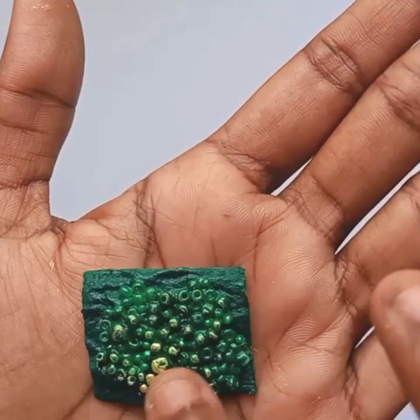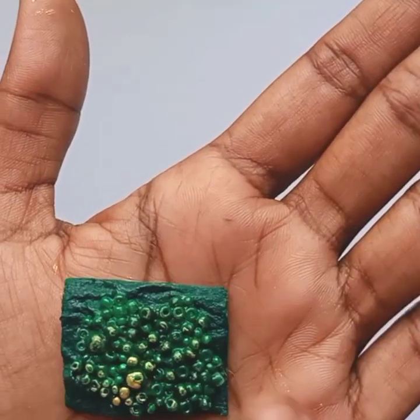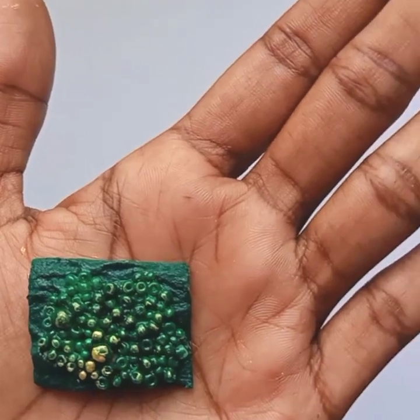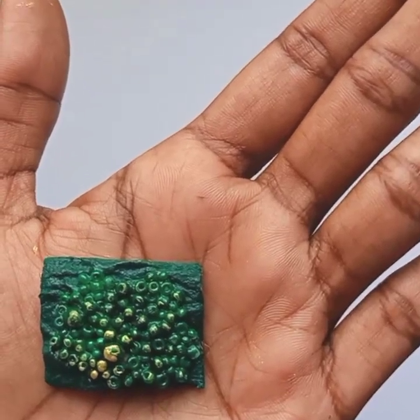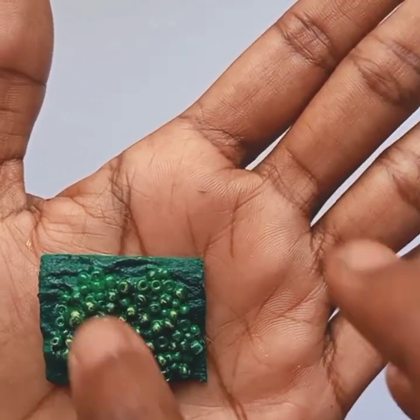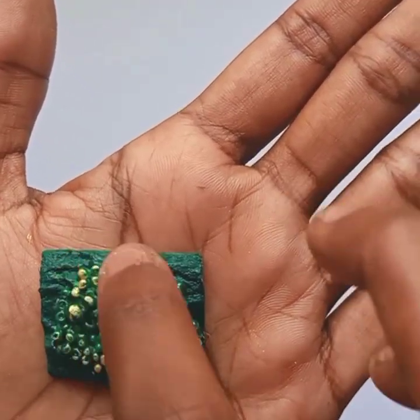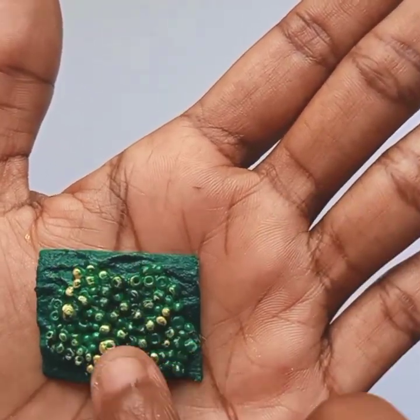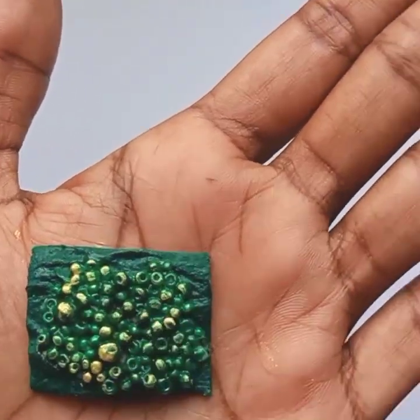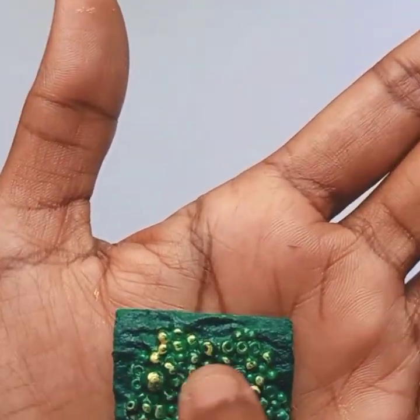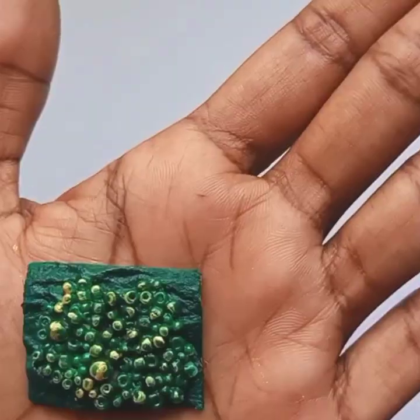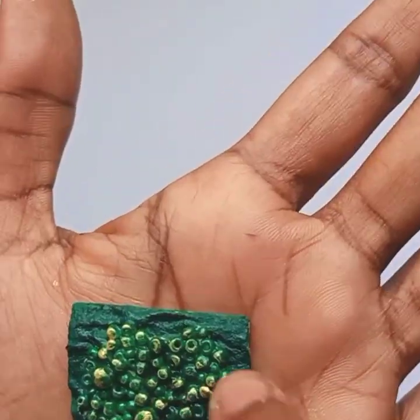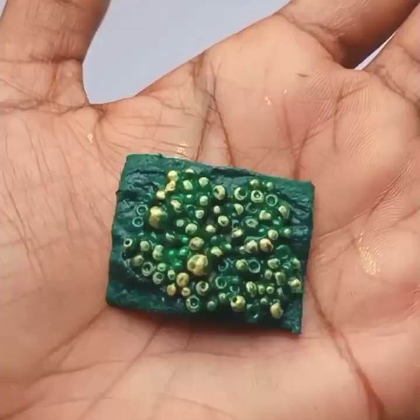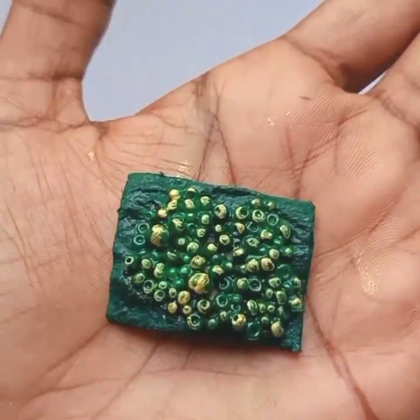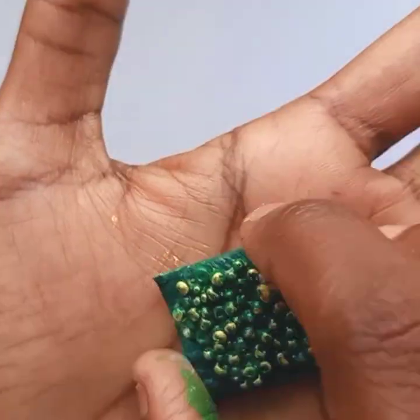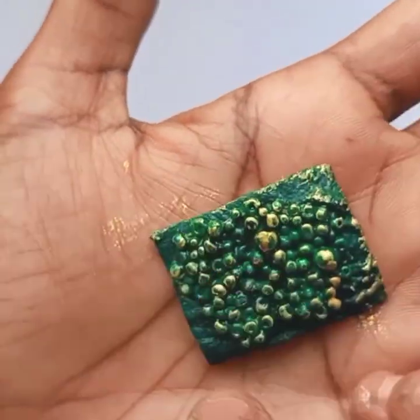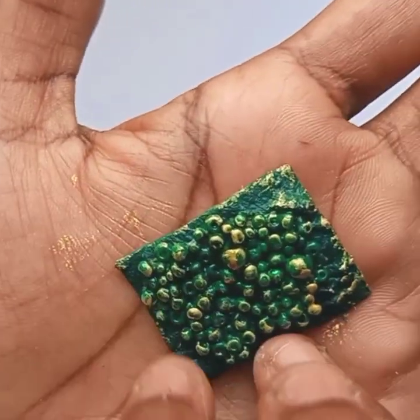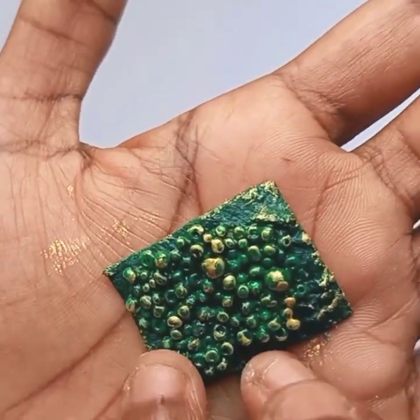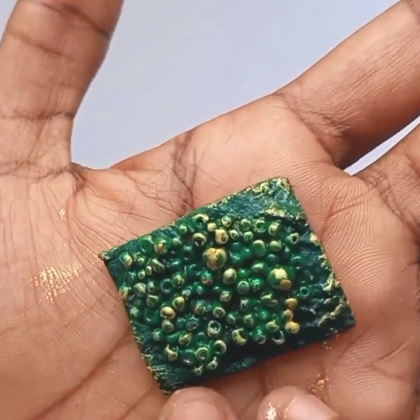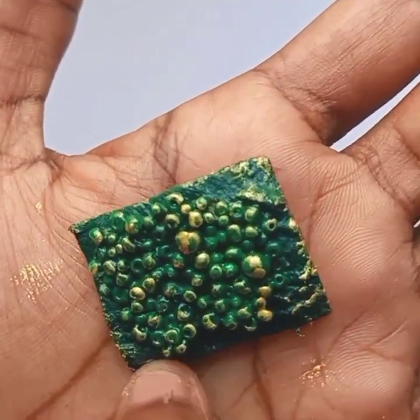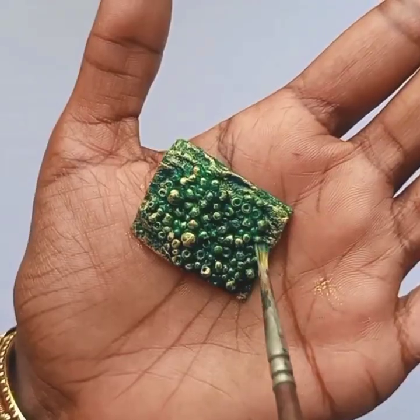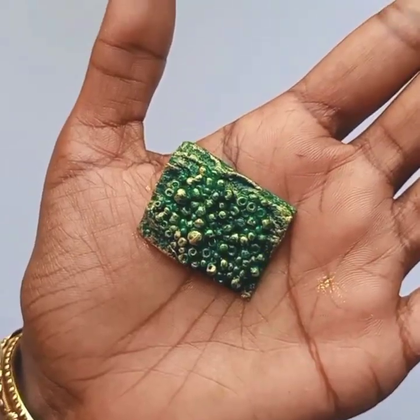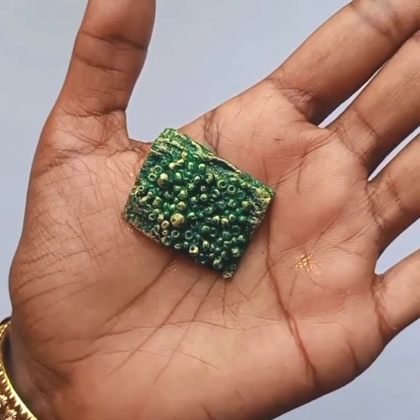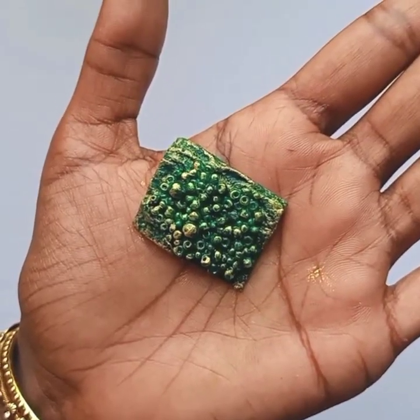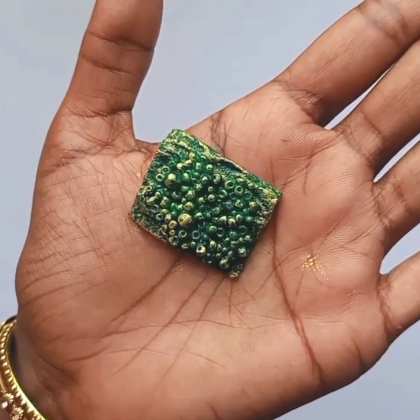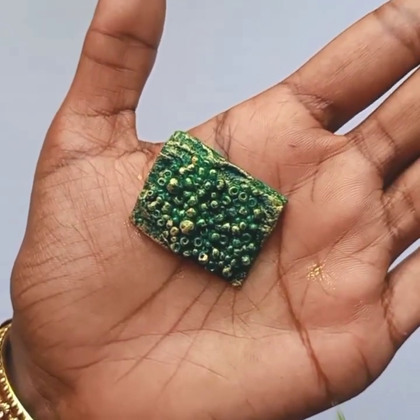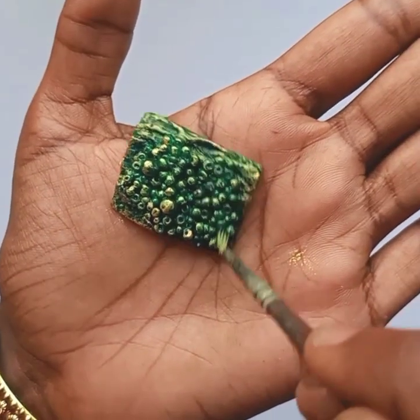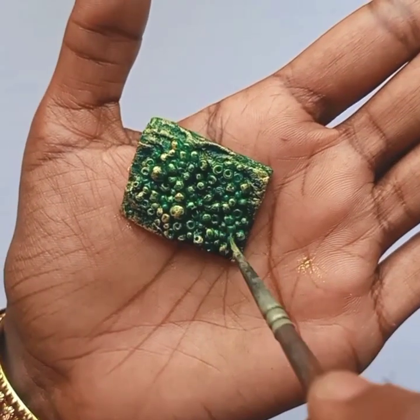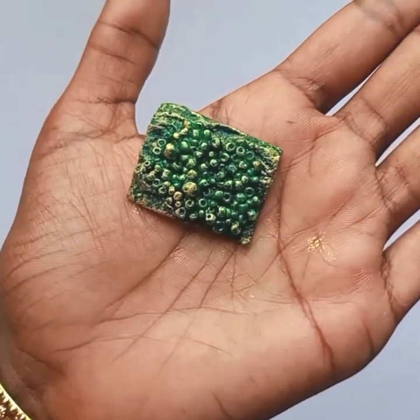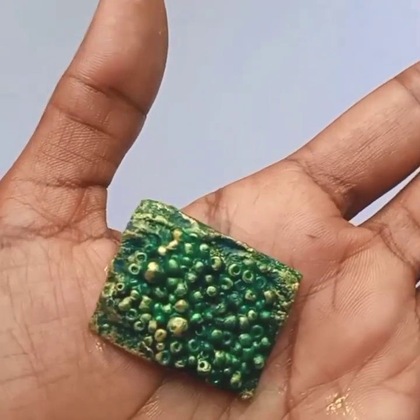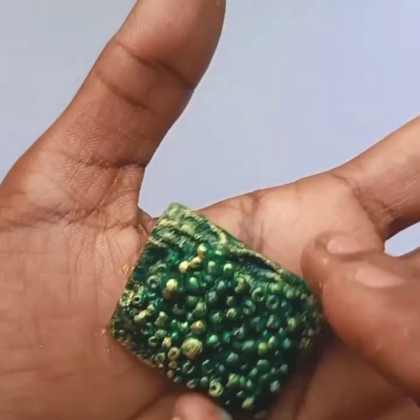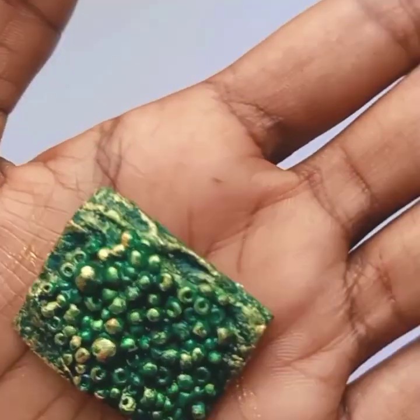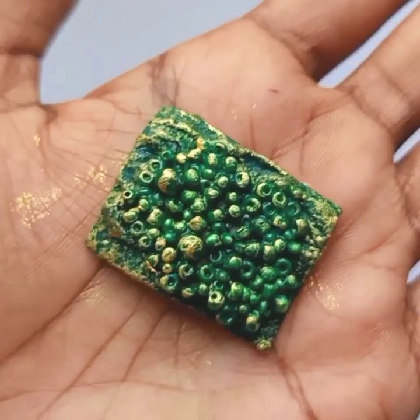In the green color, we will highlight the golden color in the green color. Let's put the texture on your hand, on the brush, and on this one.